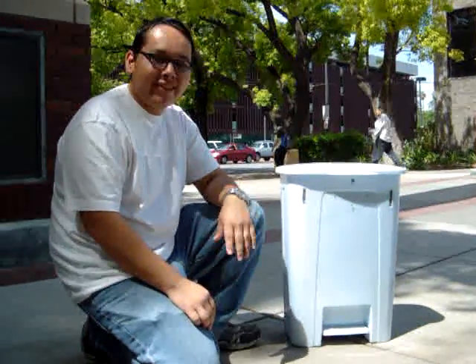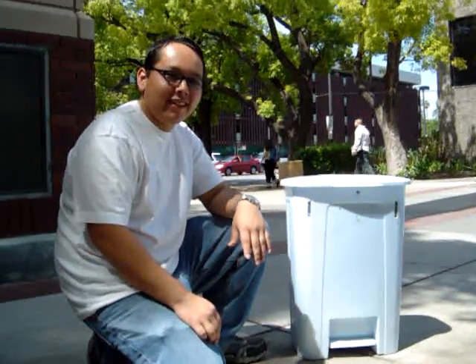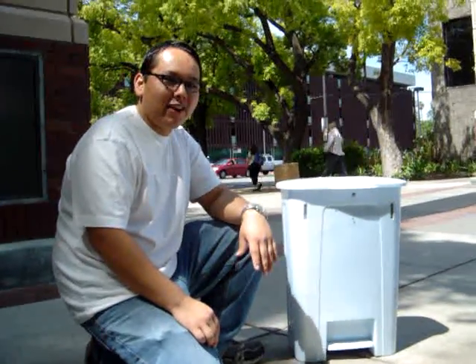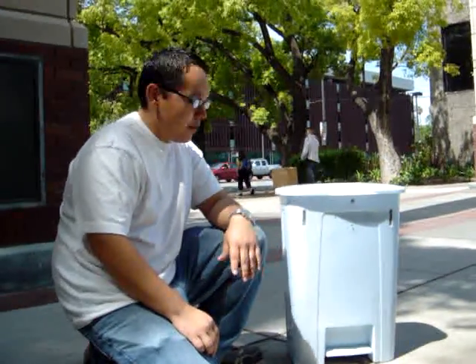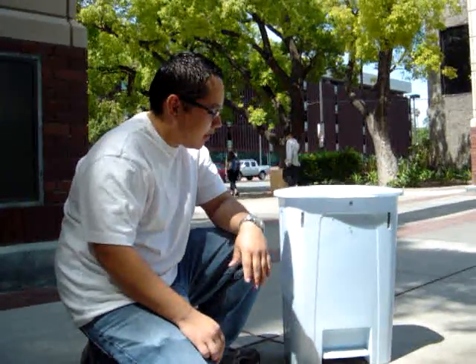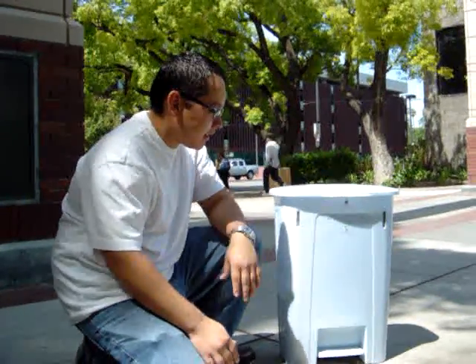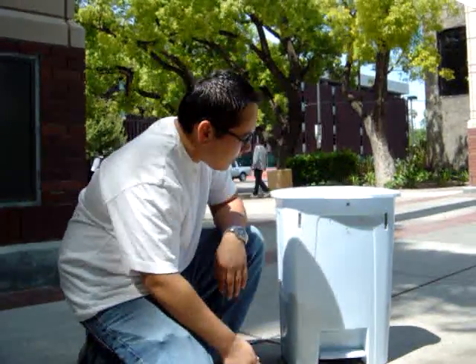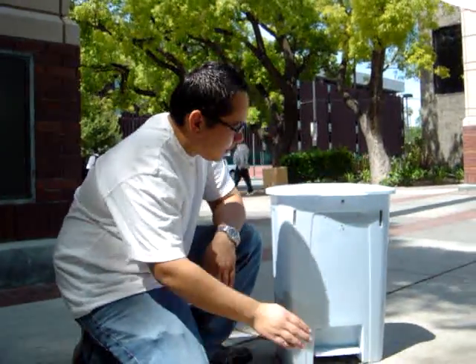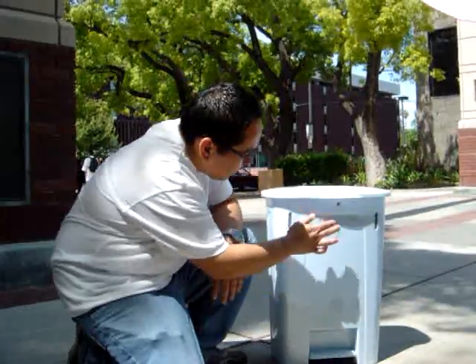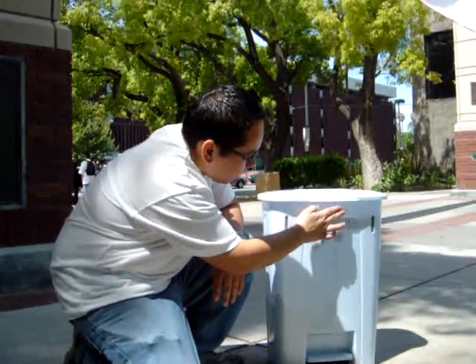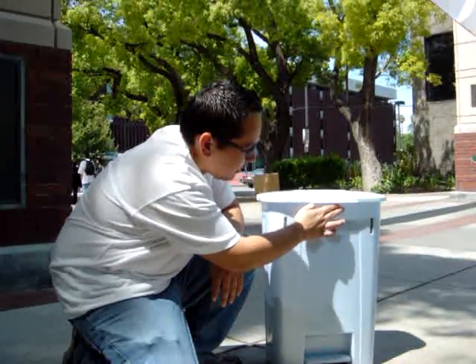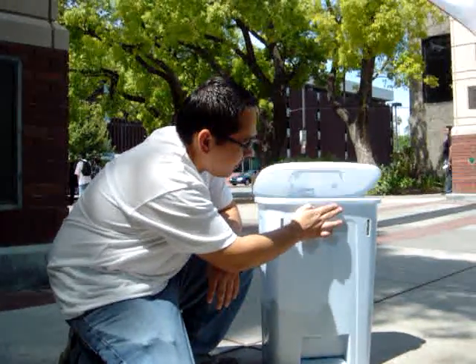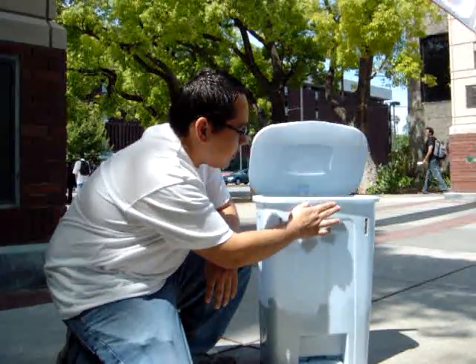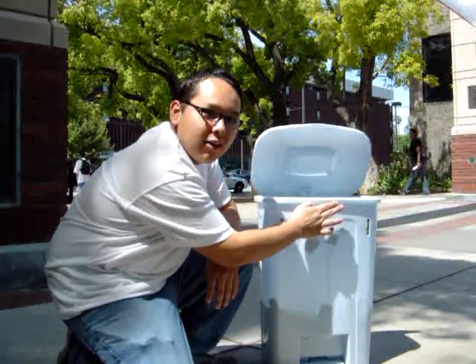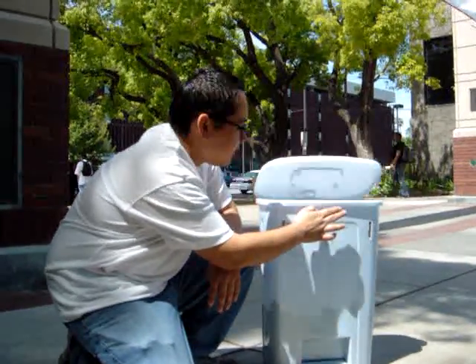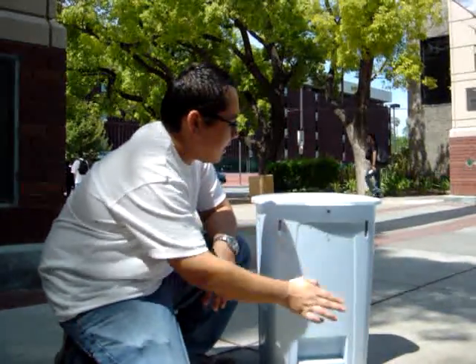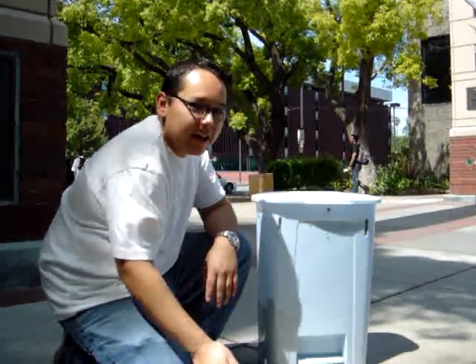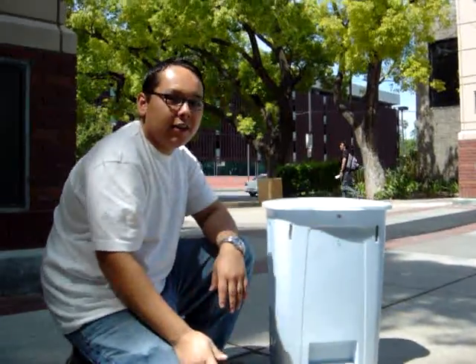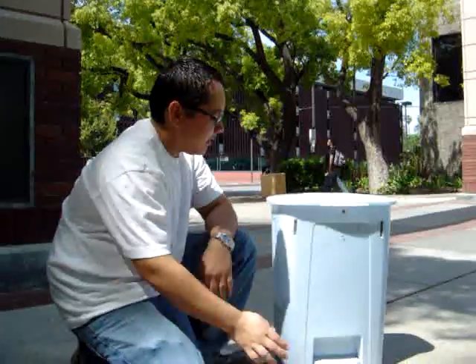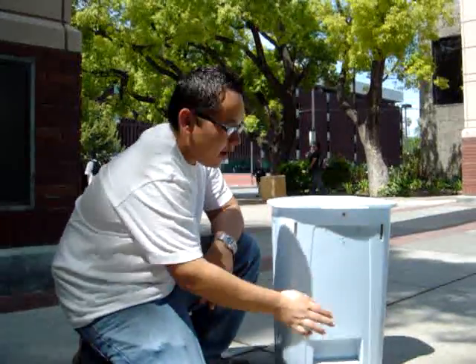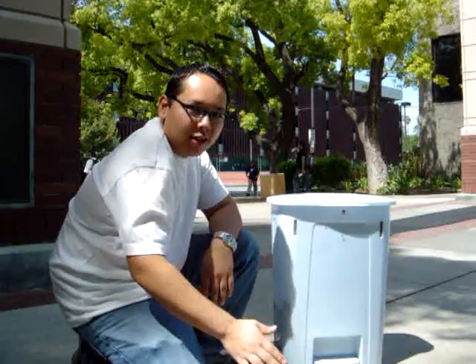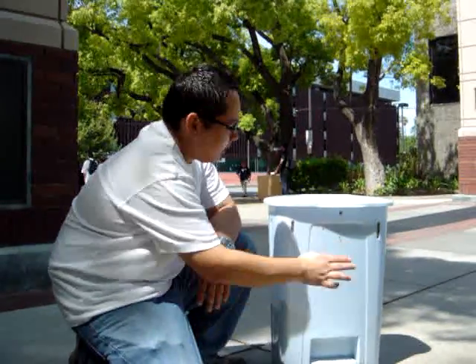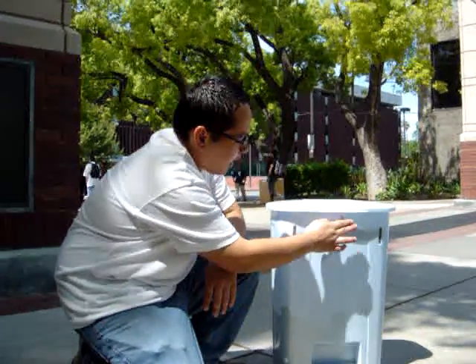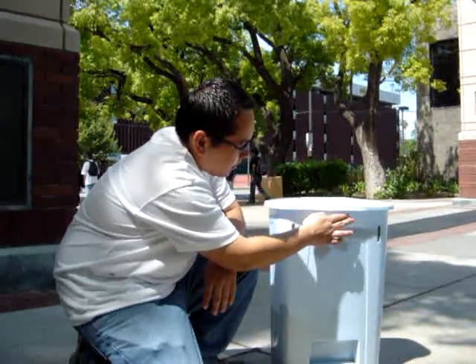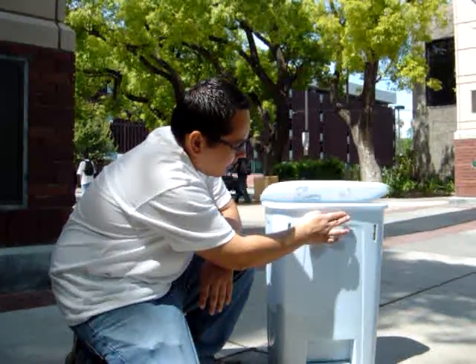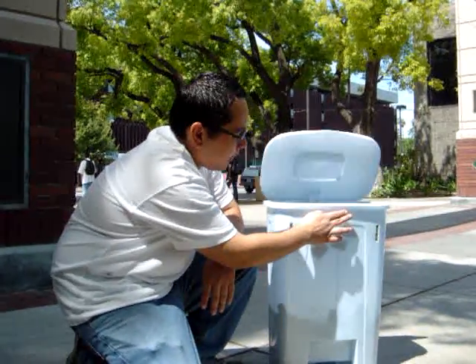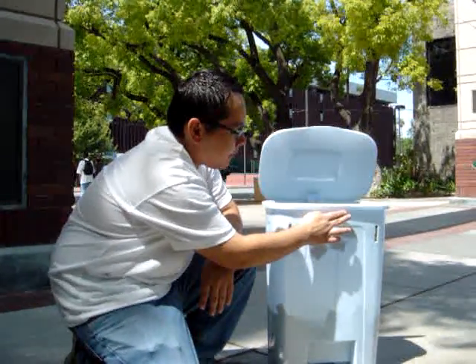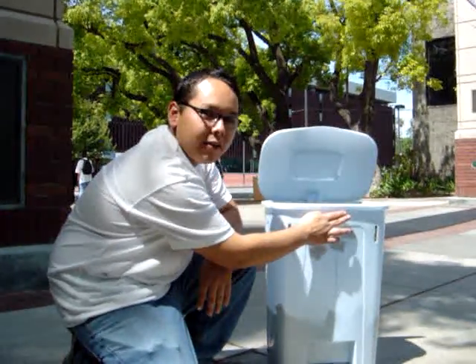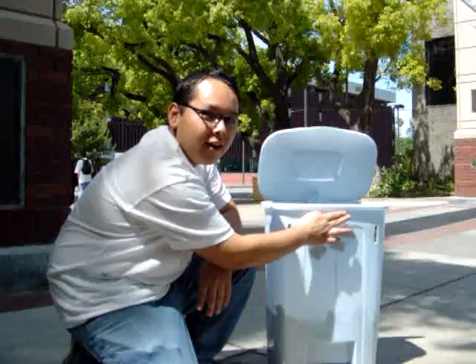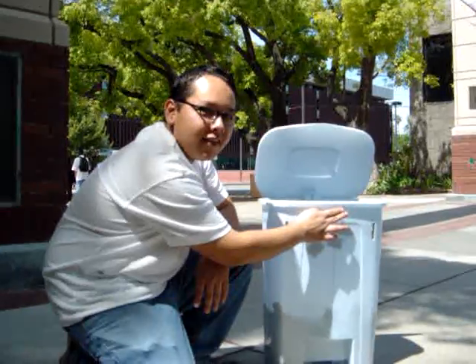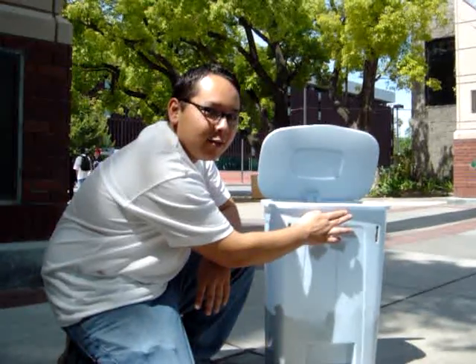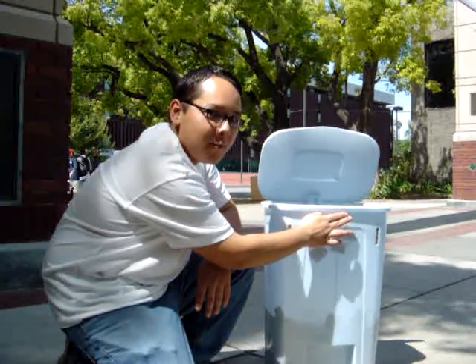This is our touchless trash can for our mechatronics project. When you put your hand up to the proximity sensor, the trash can opens, and when you move your hand away, it closes. Also, if you keep your hand up there, the lid will stay open.